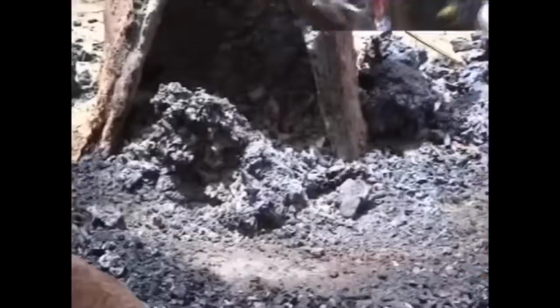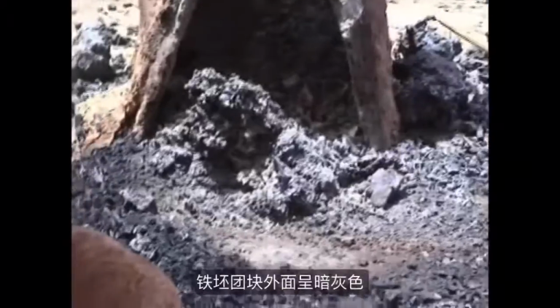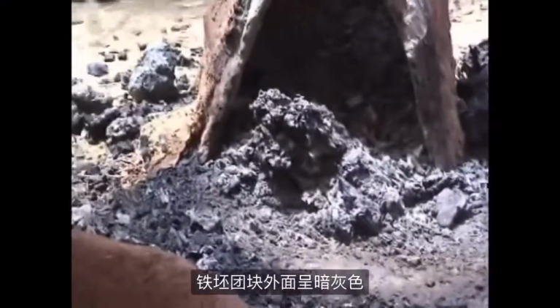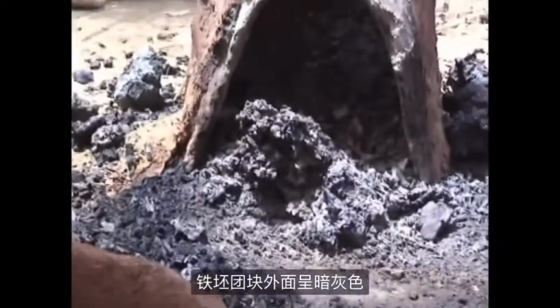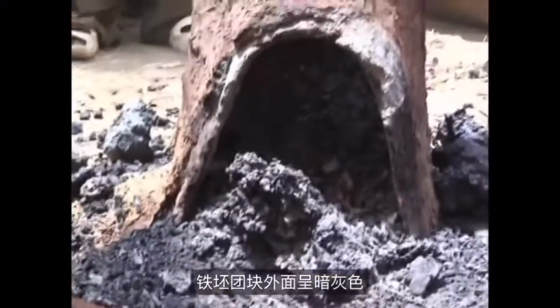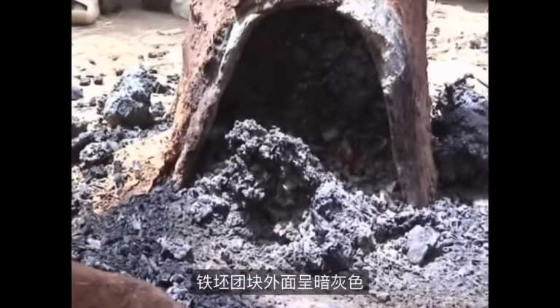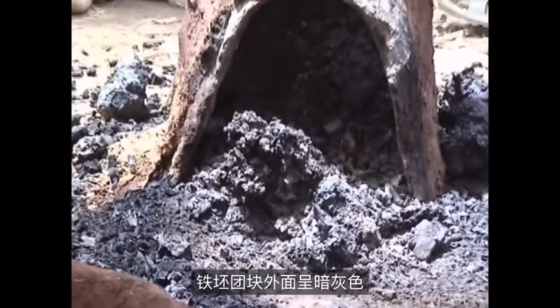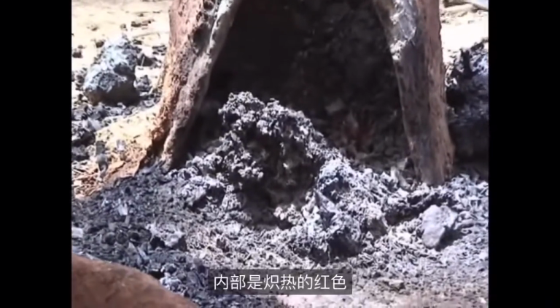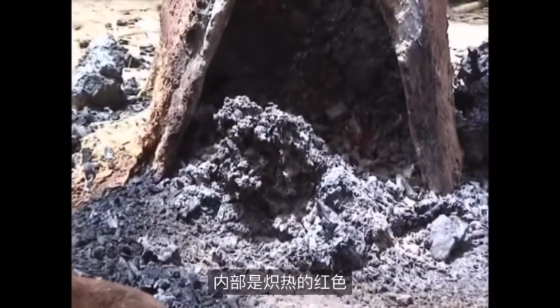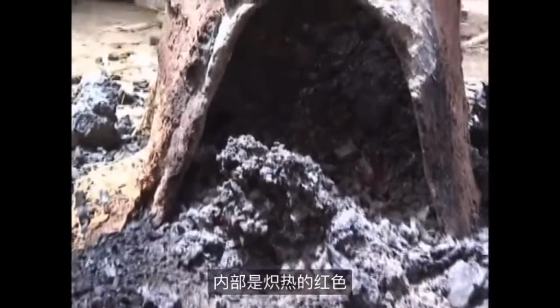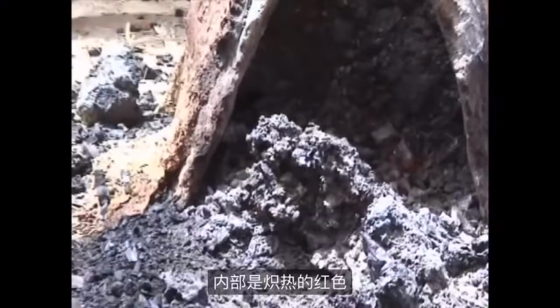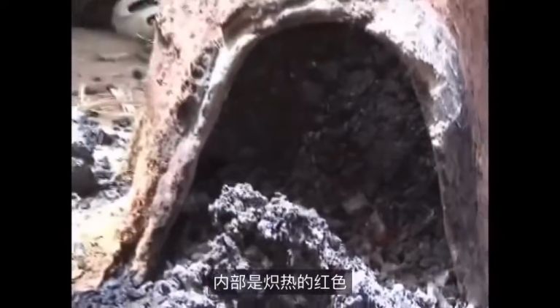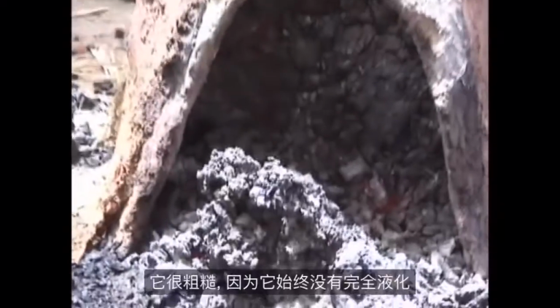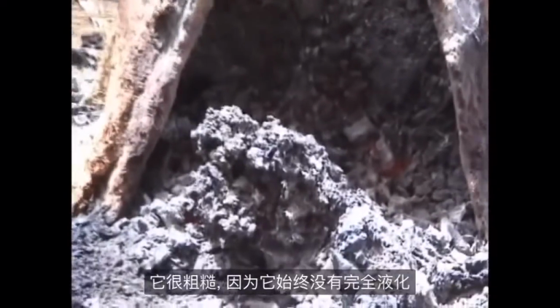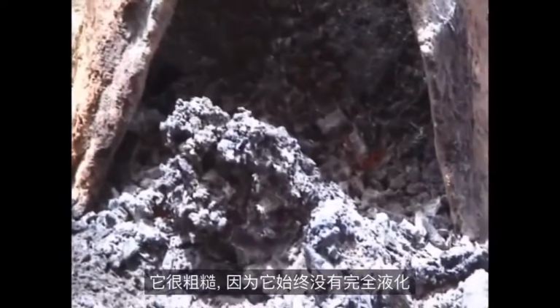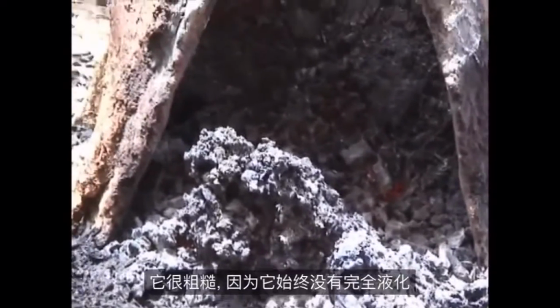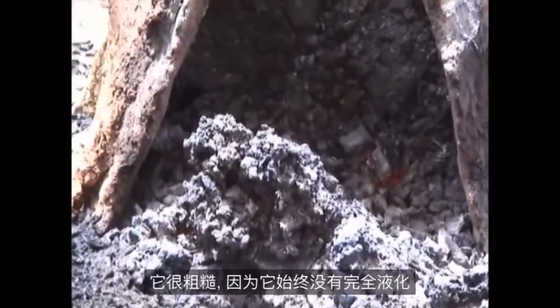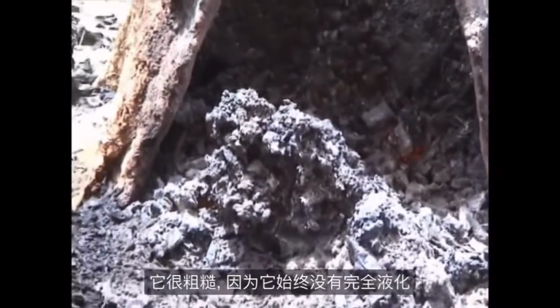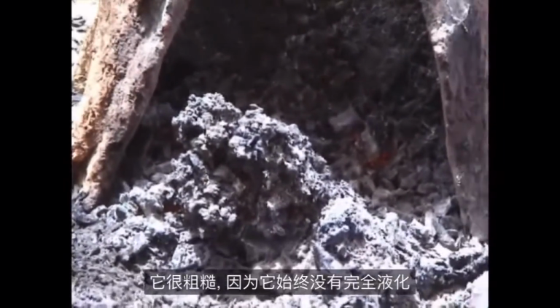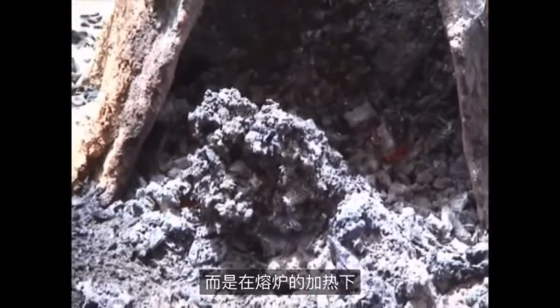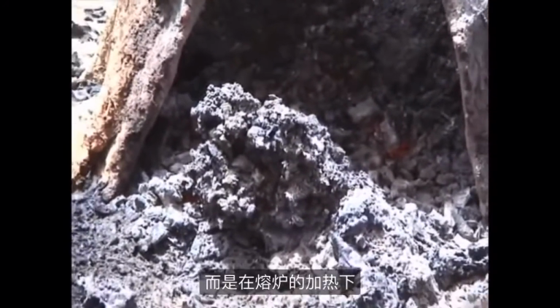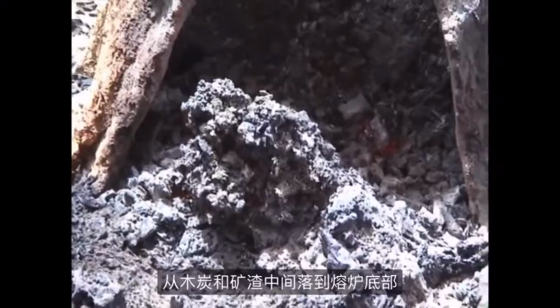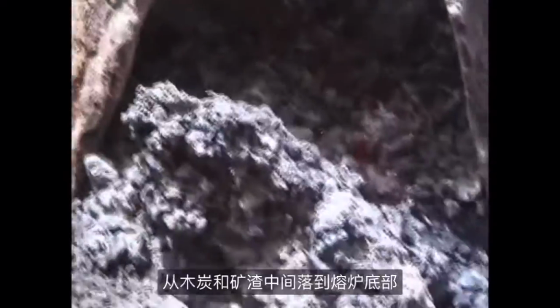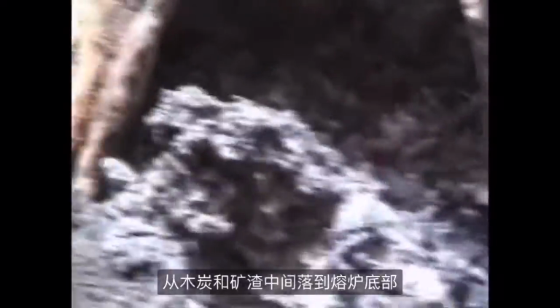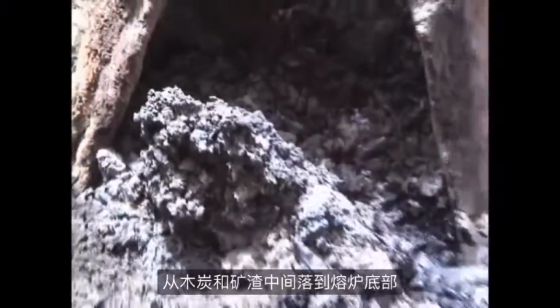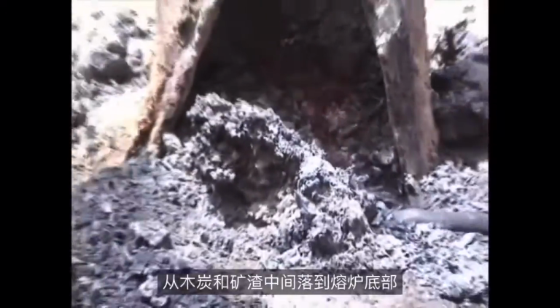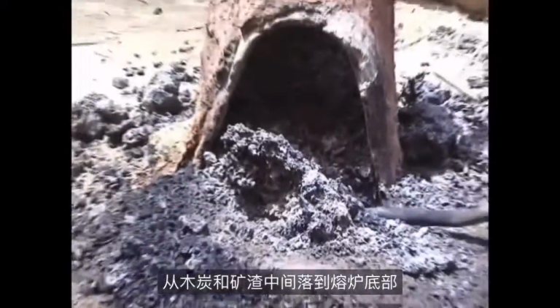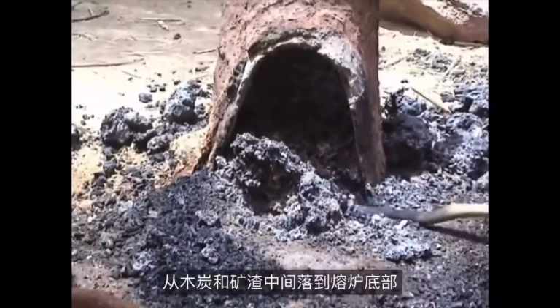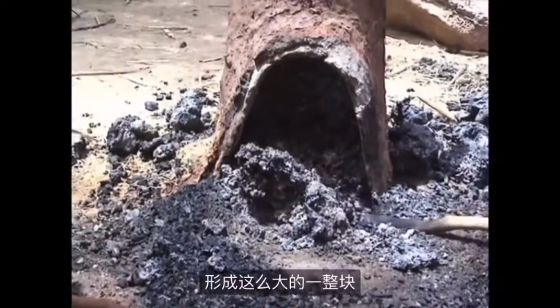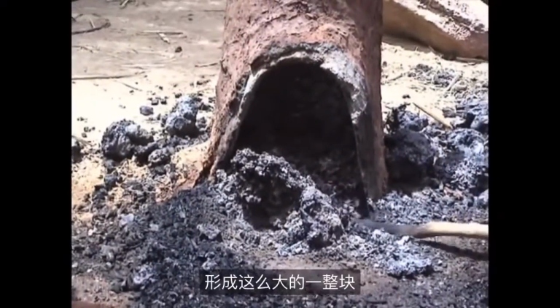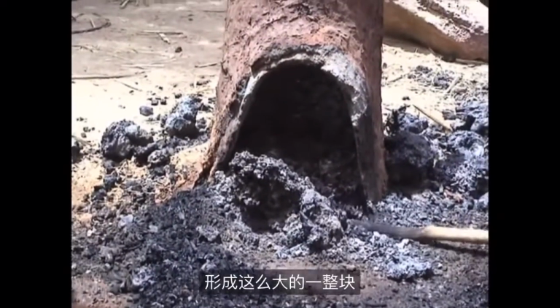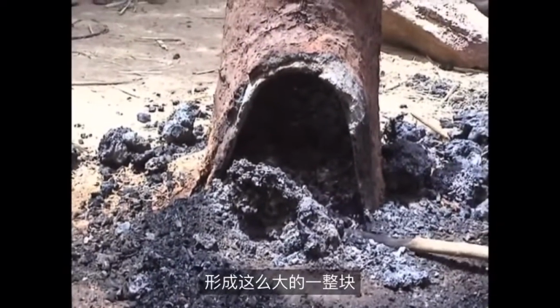The mass of new iron is dull grey on the outside and incandescent red within. It is rough because it has never completely liquefied, but in the heat of the furnace it has fallen to the bottom through the charcoal and slag, where it has formed a large single mass.